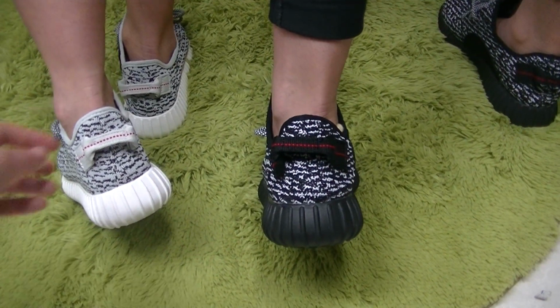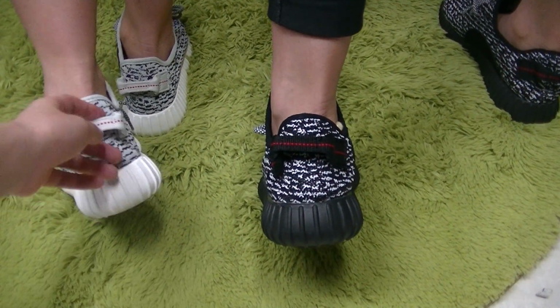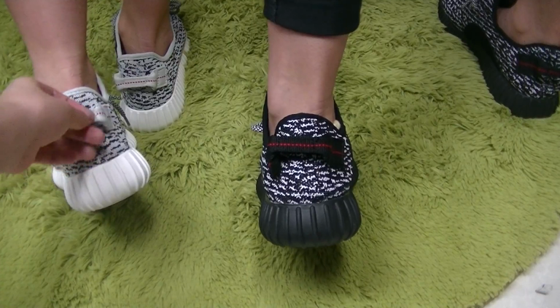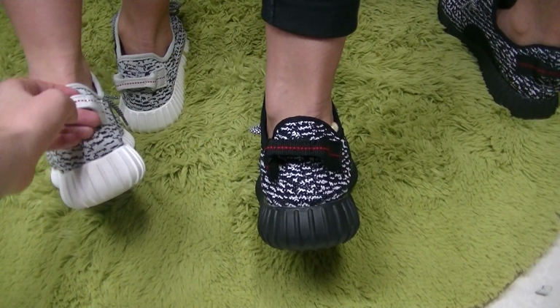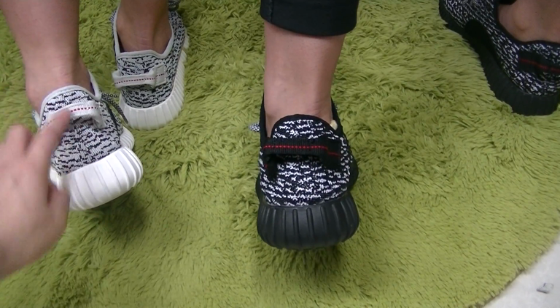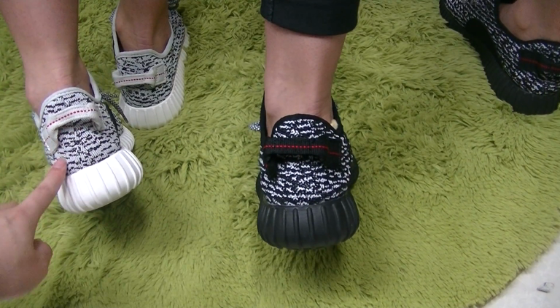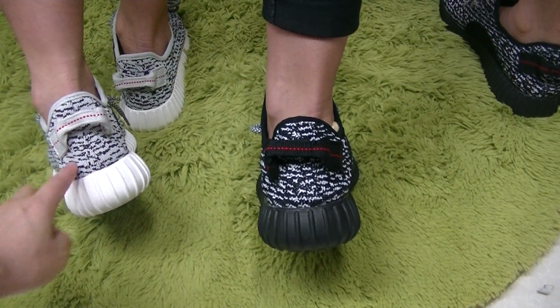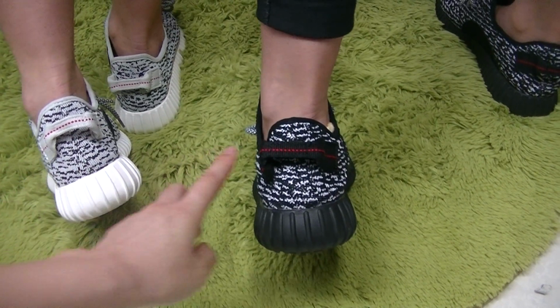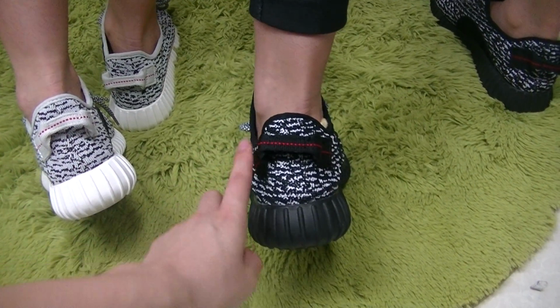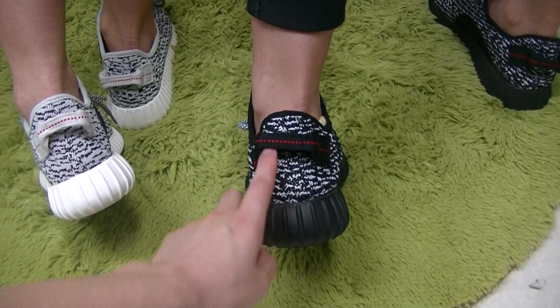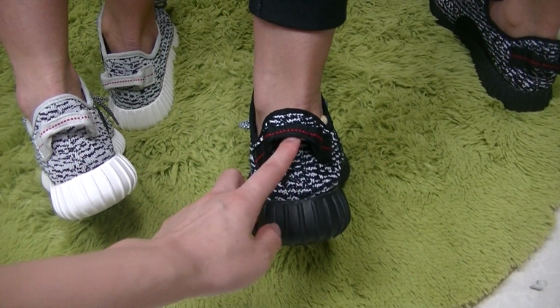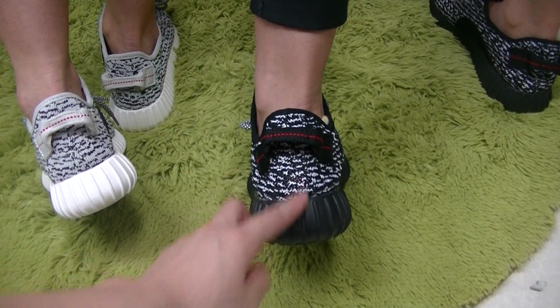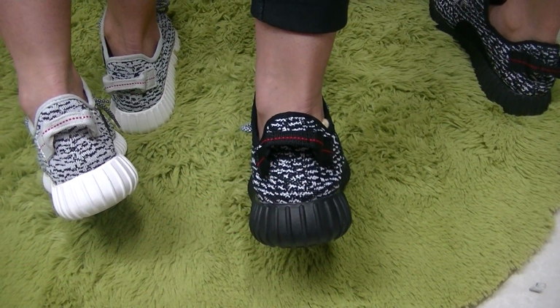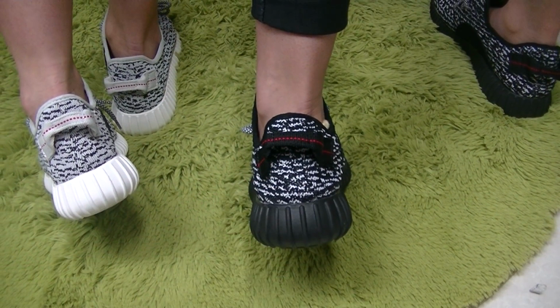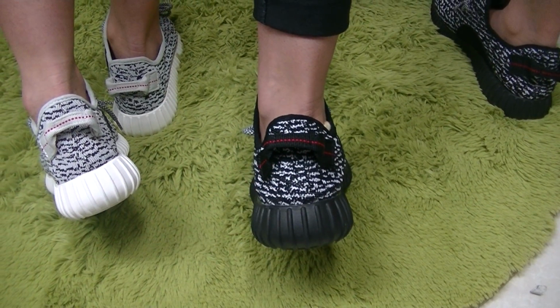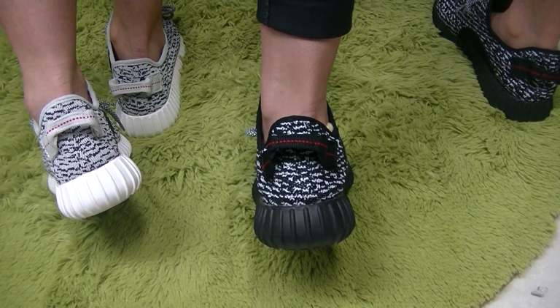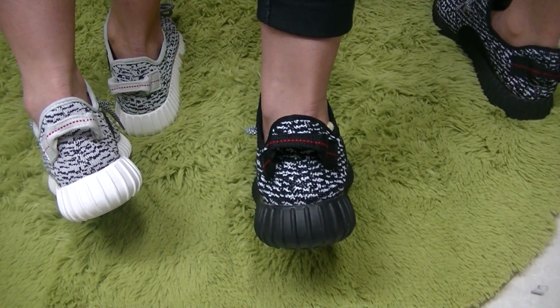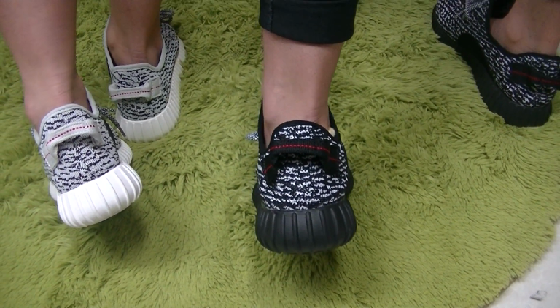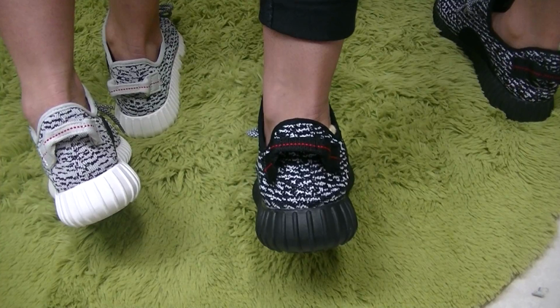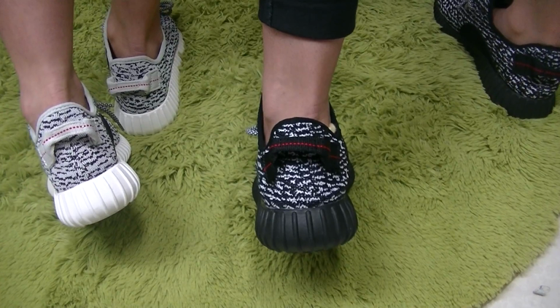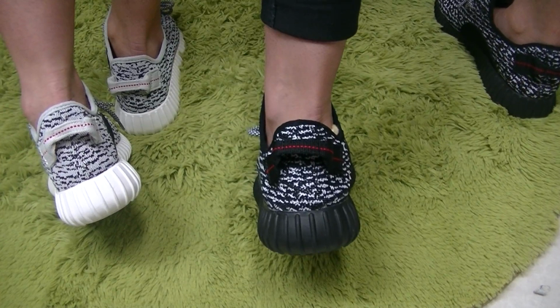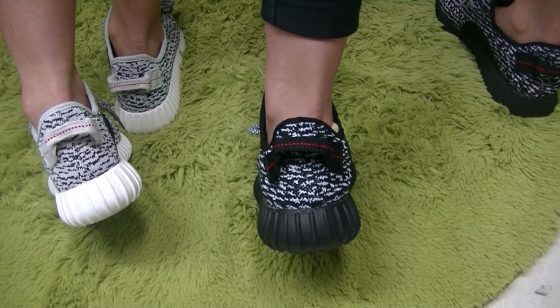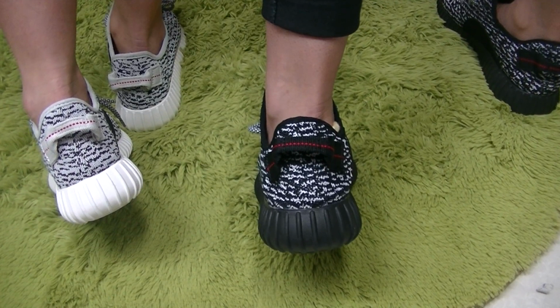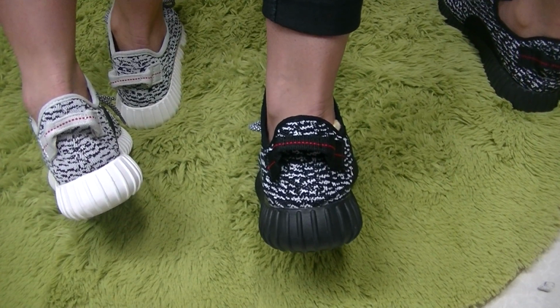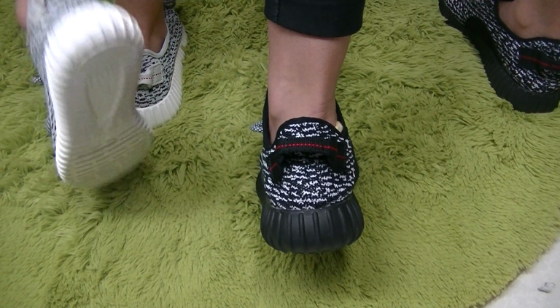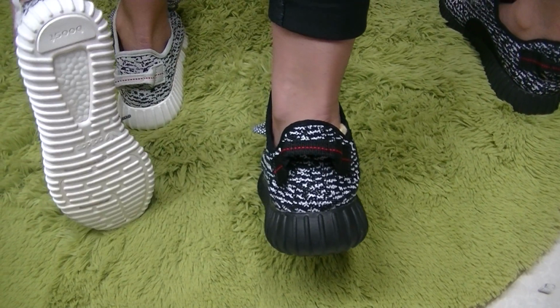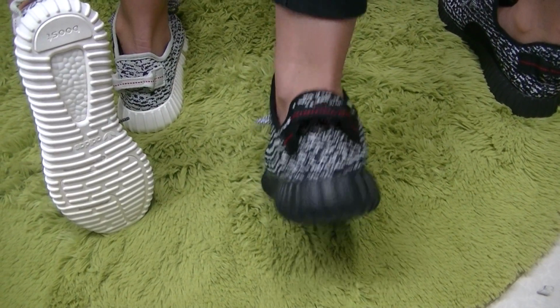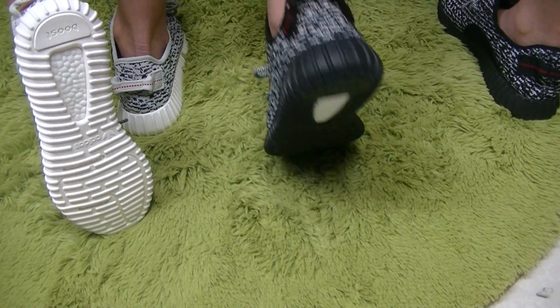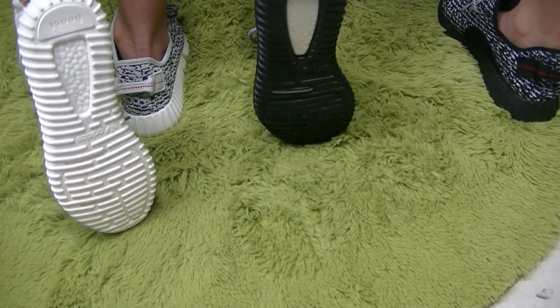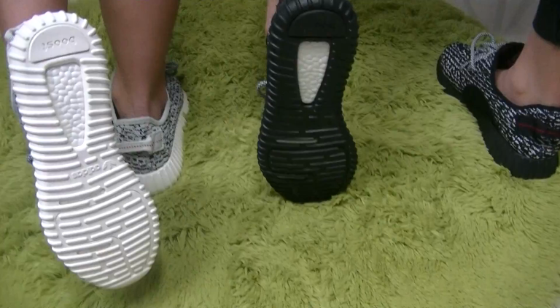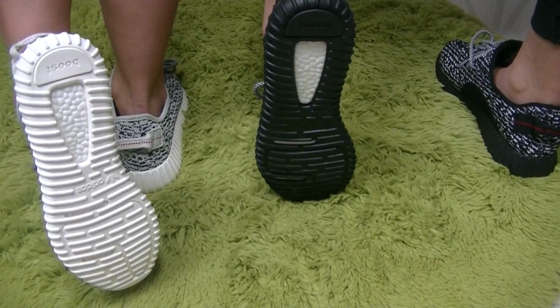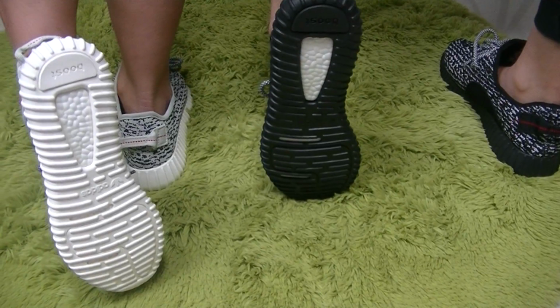And the prototype — this way. And another prototype angle. Really good. Let's see the two pairs of shoes together.